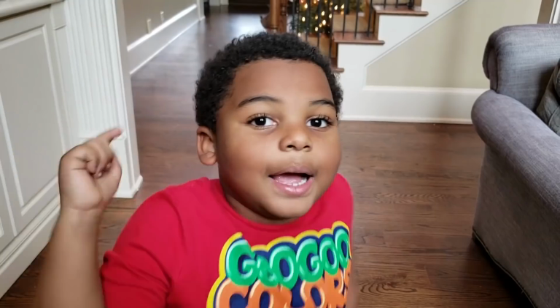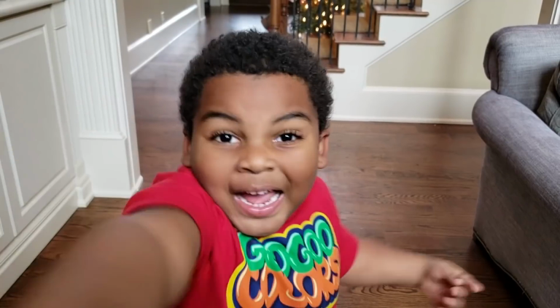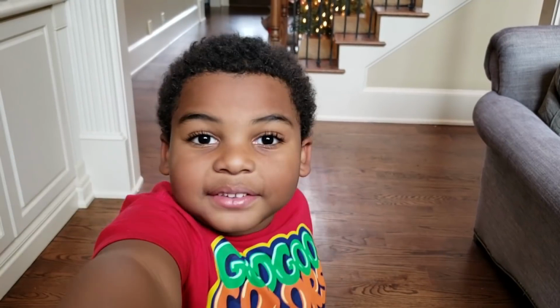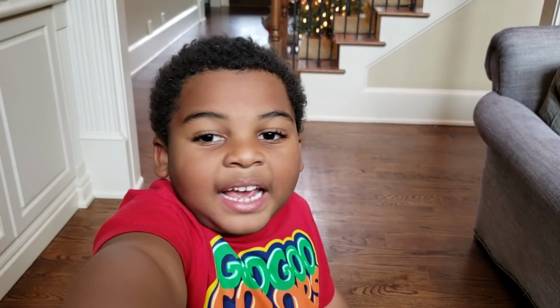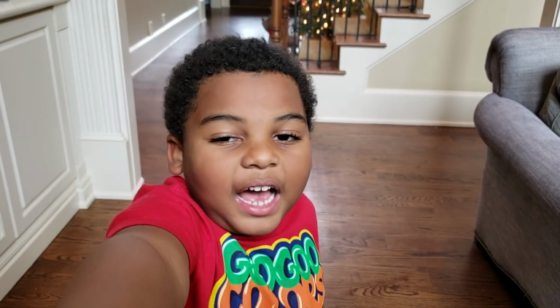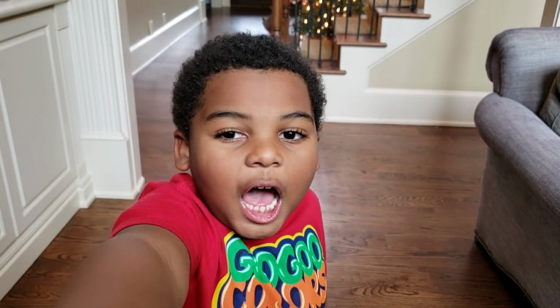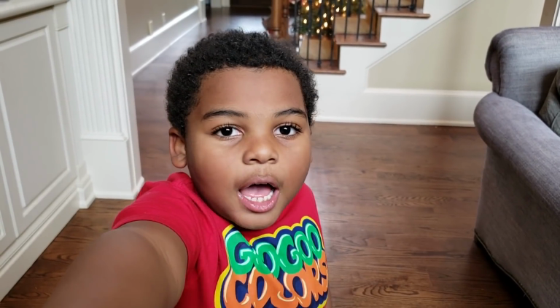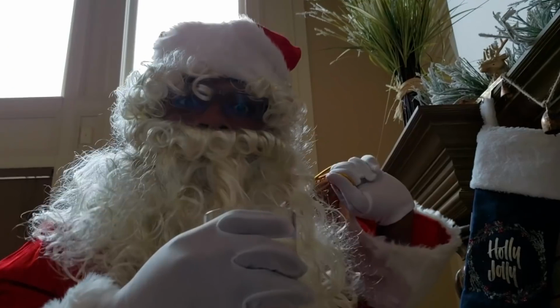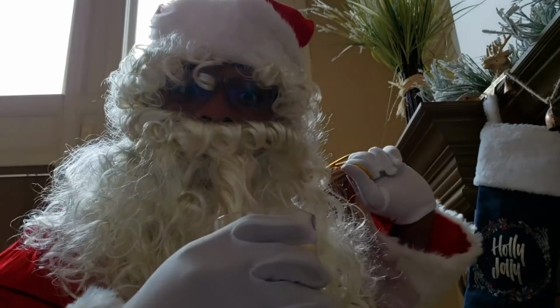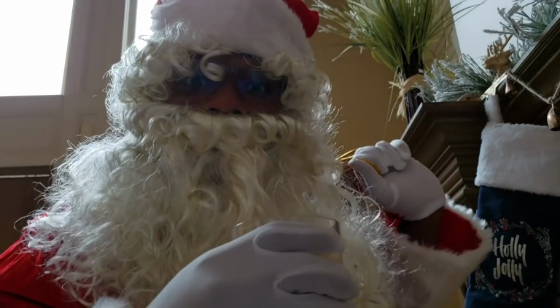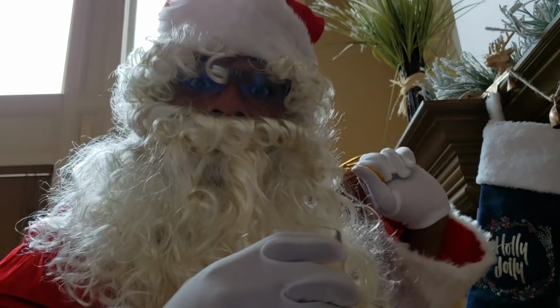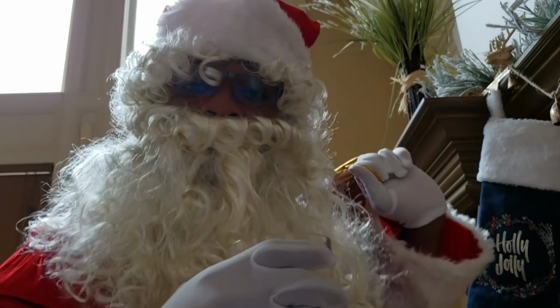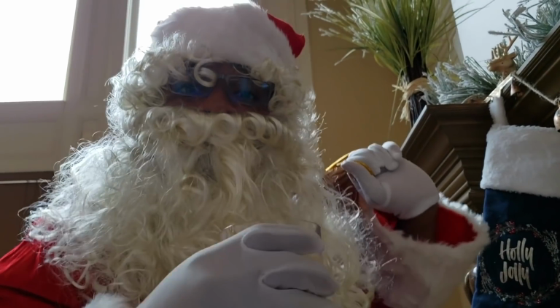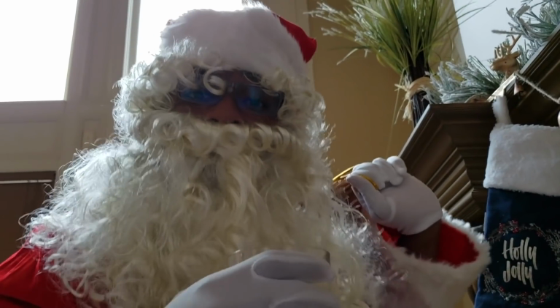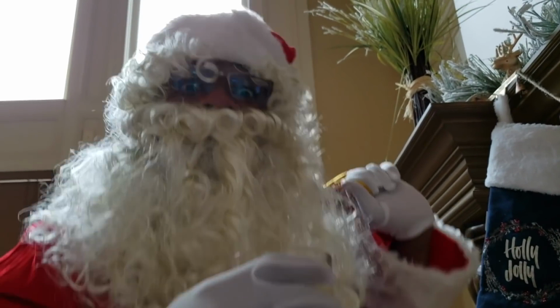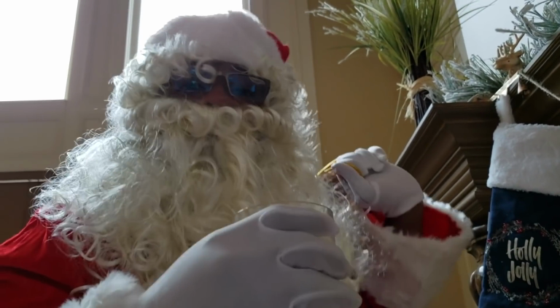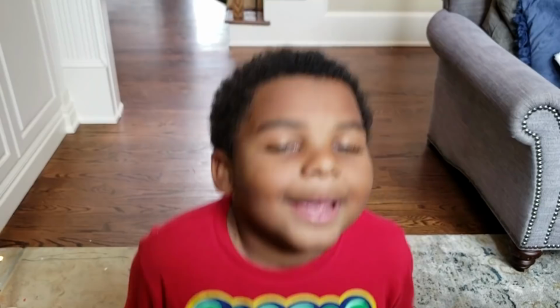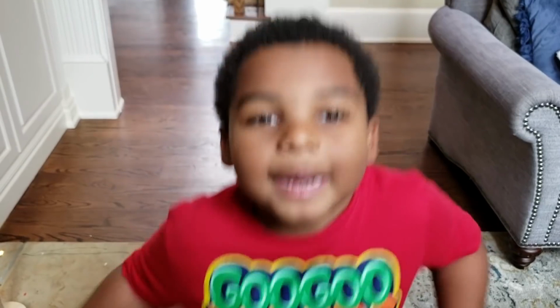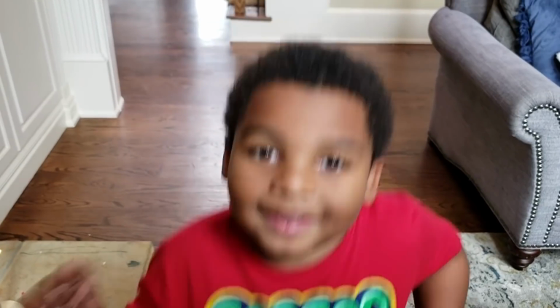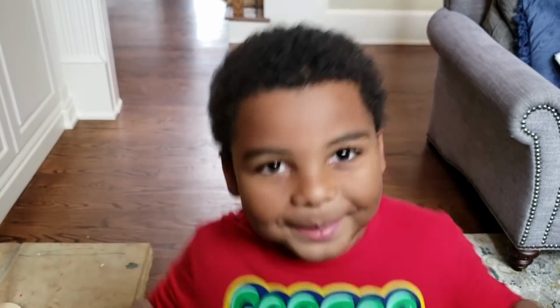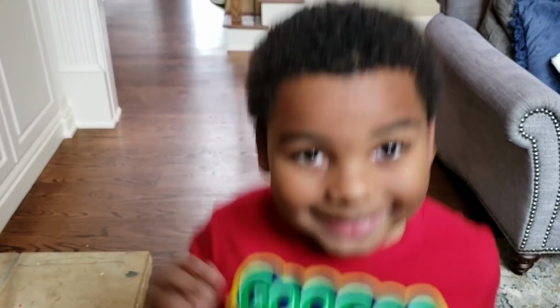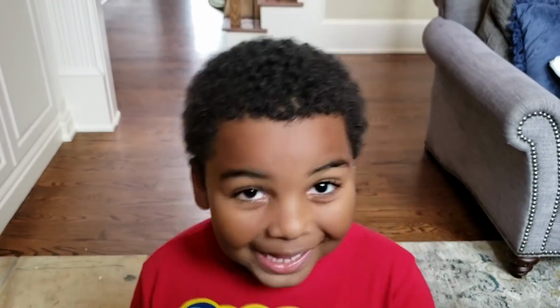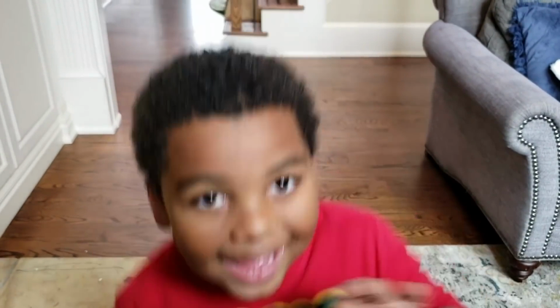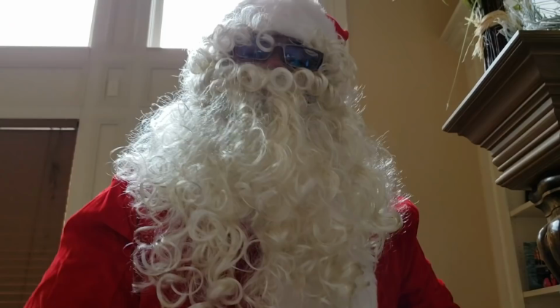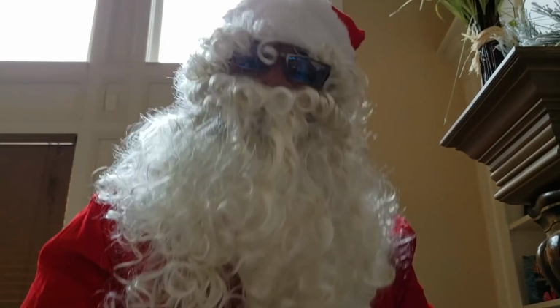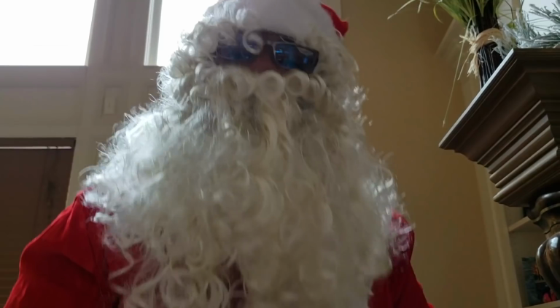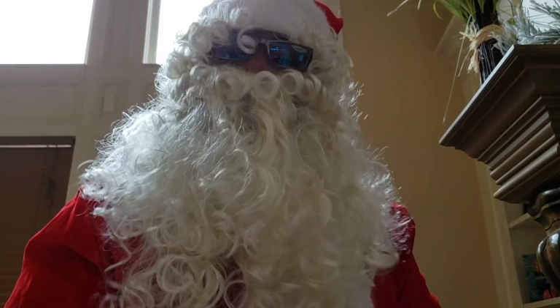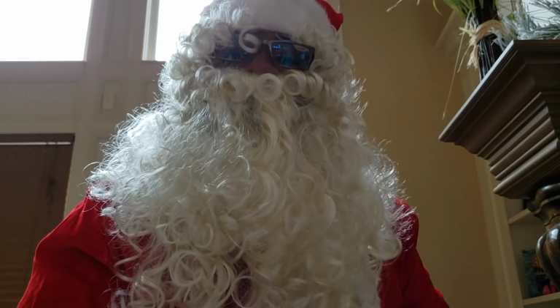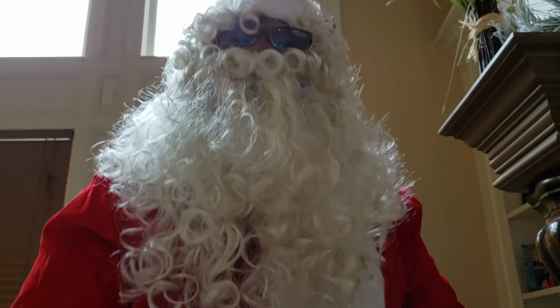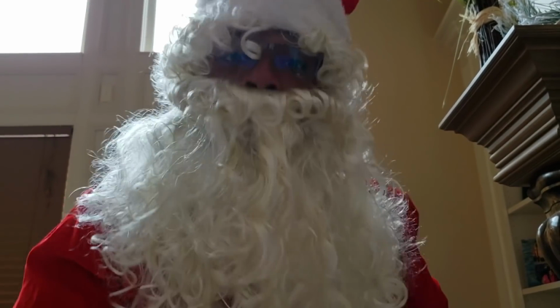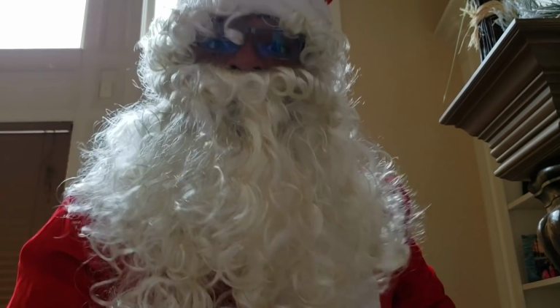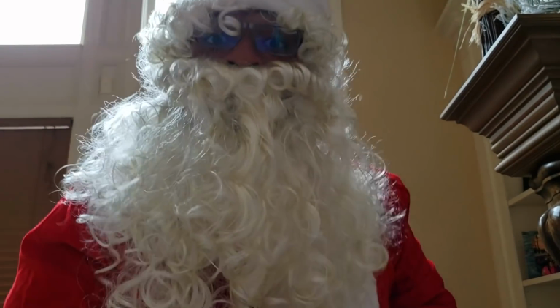I found you, Santa! Ho ho ho! Merry Christmas, Goo Goo Ga Ga! Merry Christmas, Santa! Oh thank you, Goo Goo Ga Ga! And Merry Christmas to you! Here's a gift, dude!